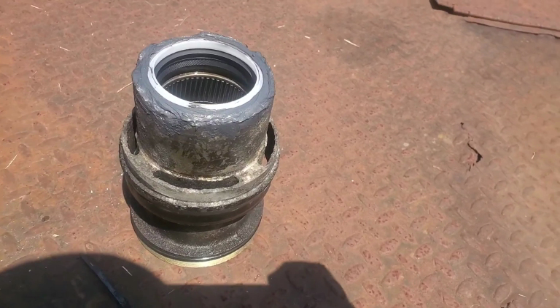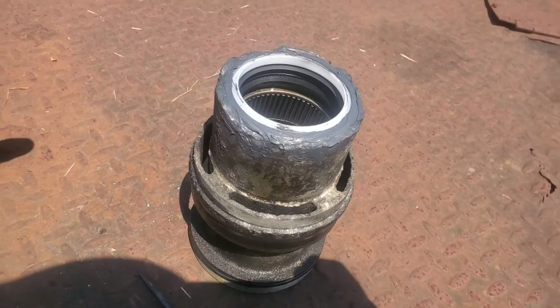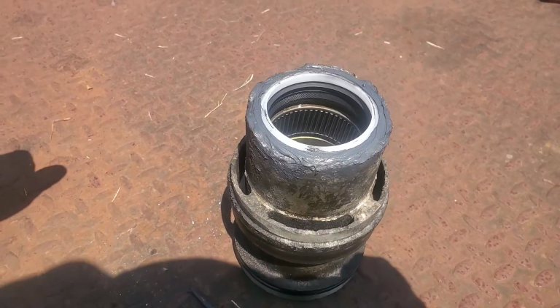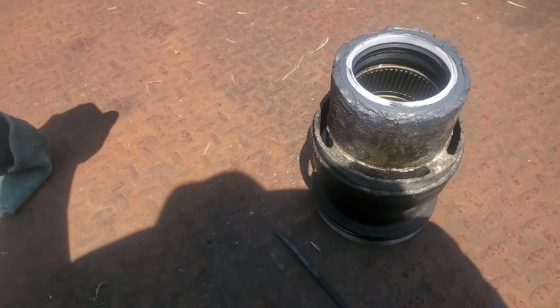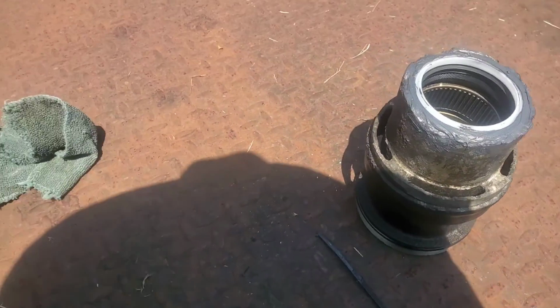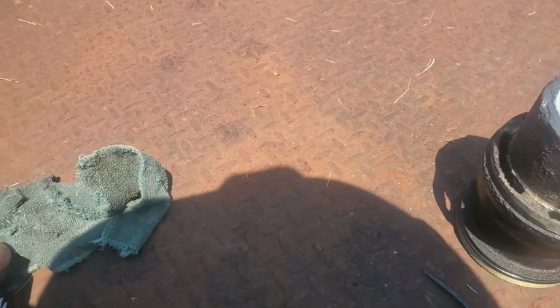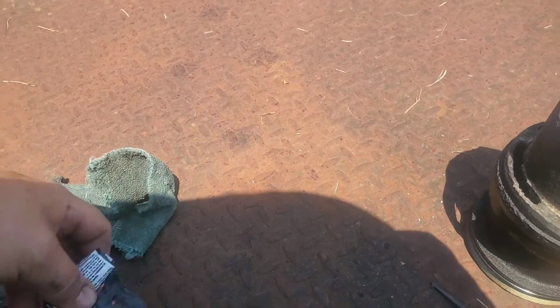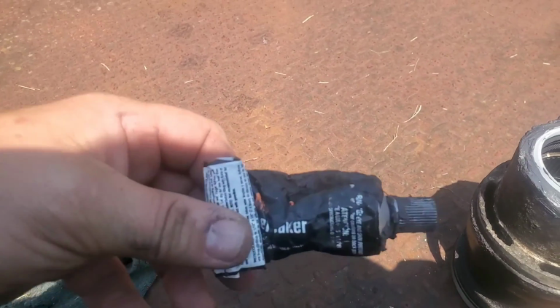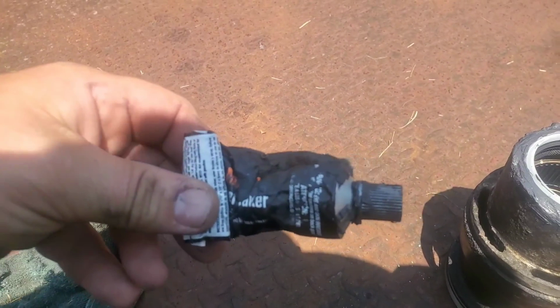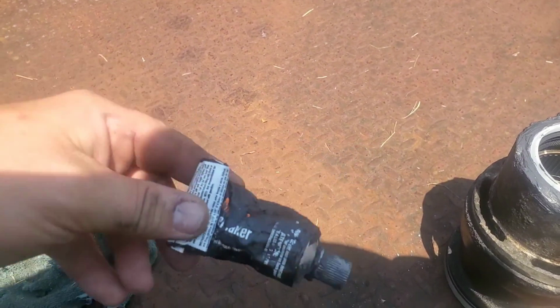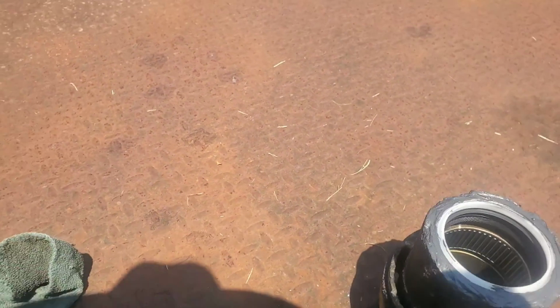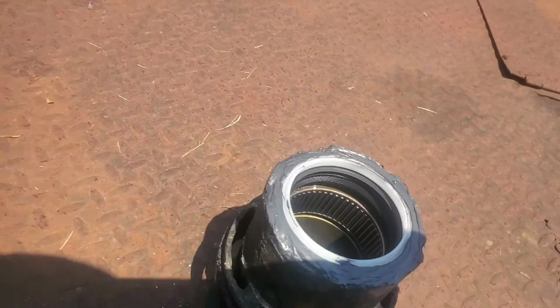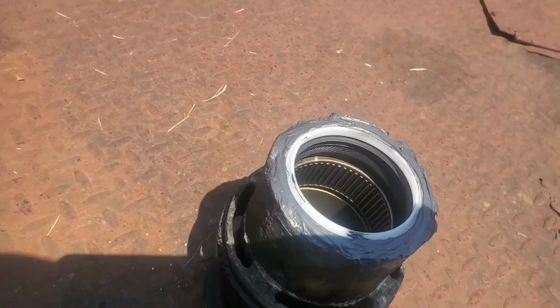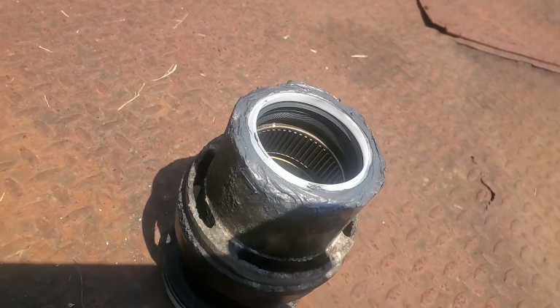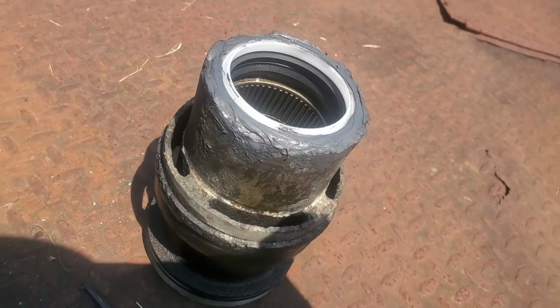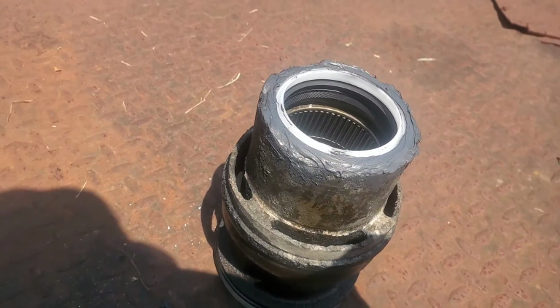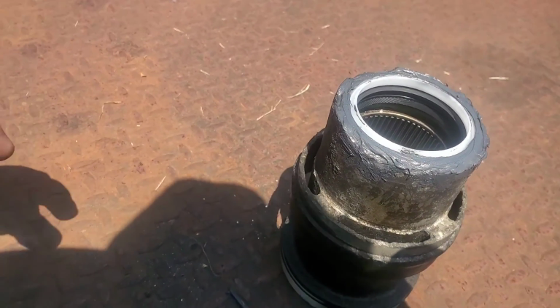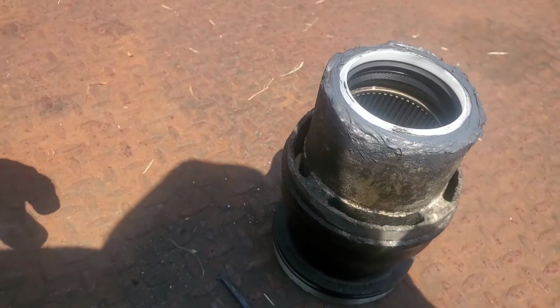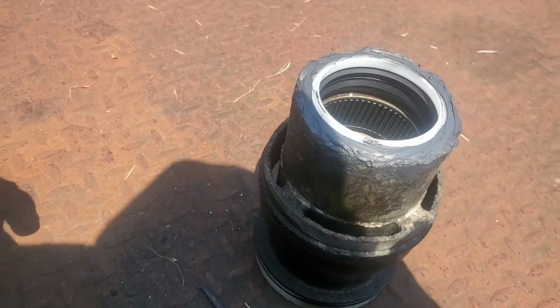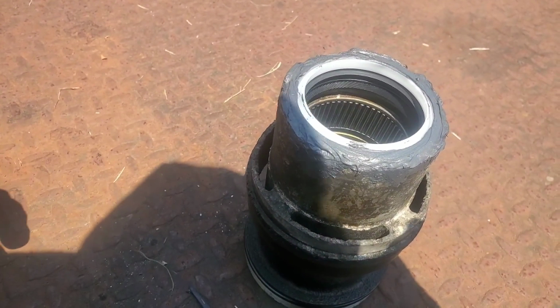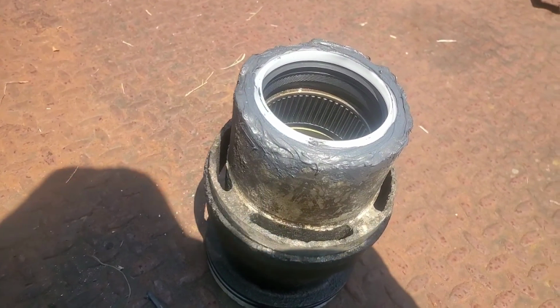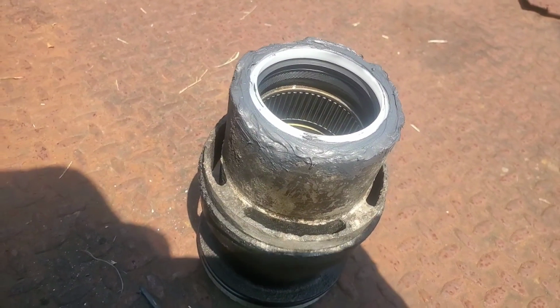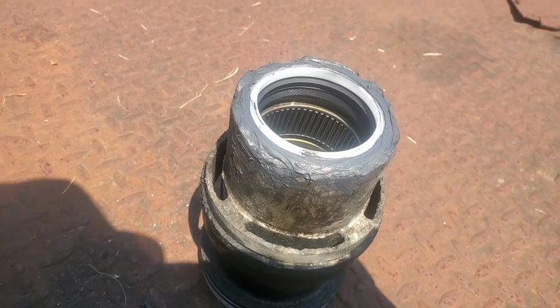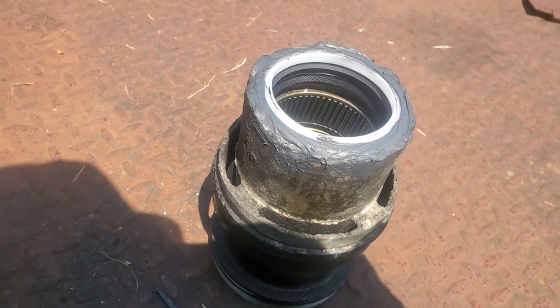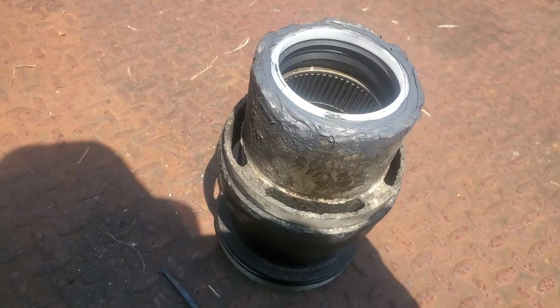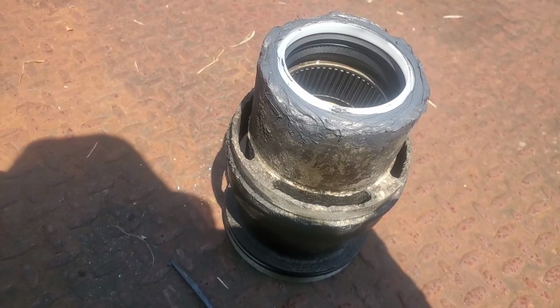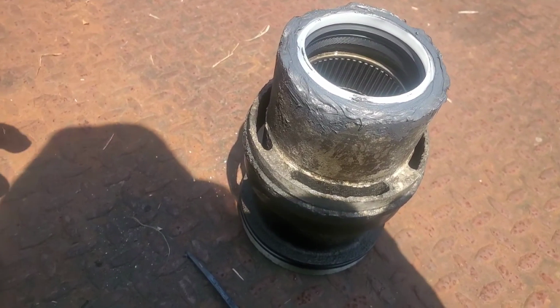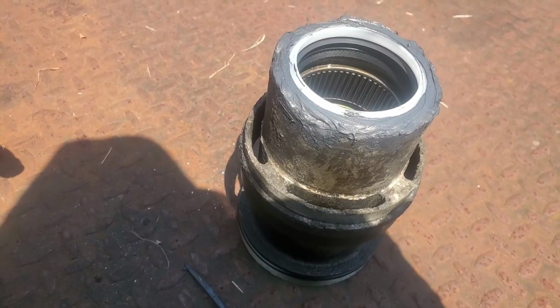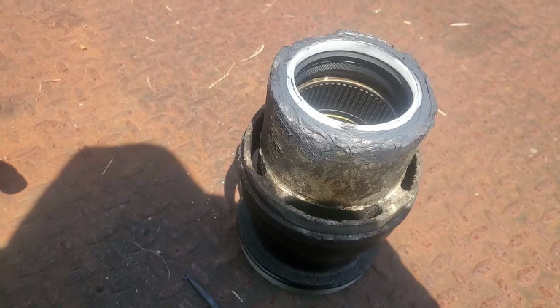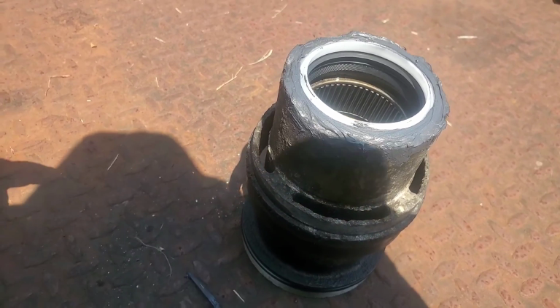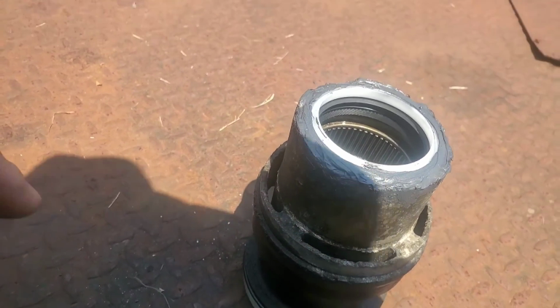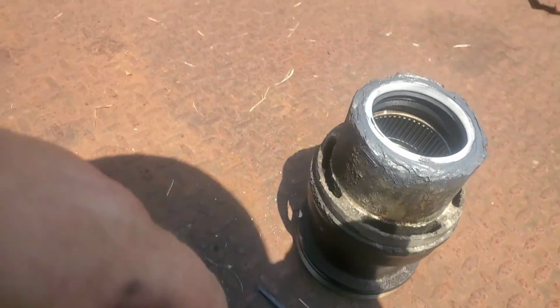We'll get a little bit of help from my friend Wright Stuff here and give this guy all the shot it's got at sealing around that nasty edge.